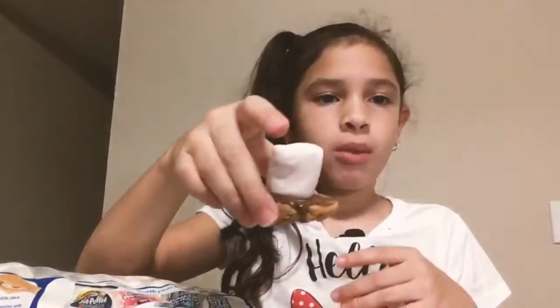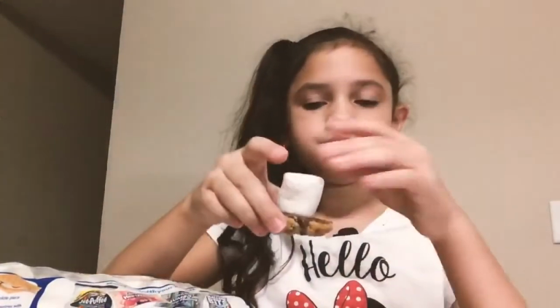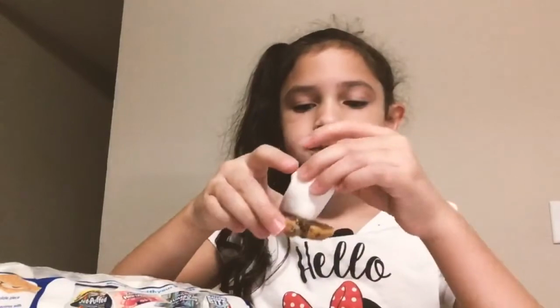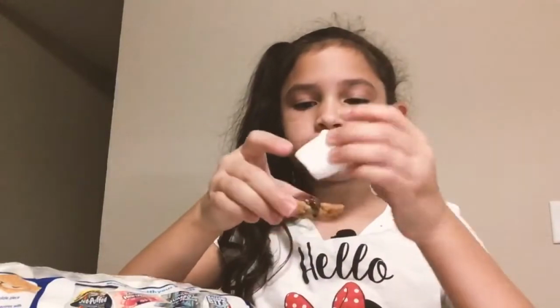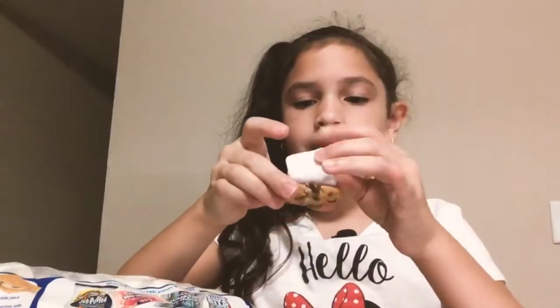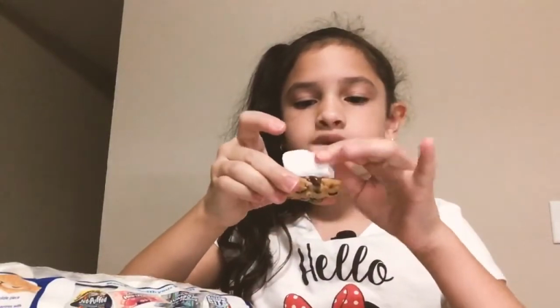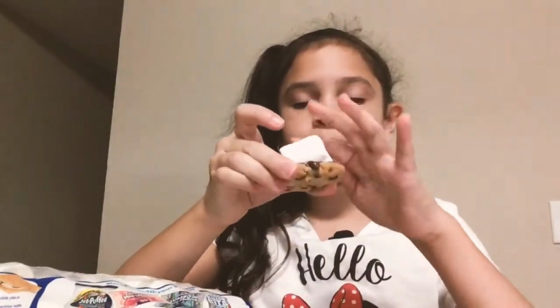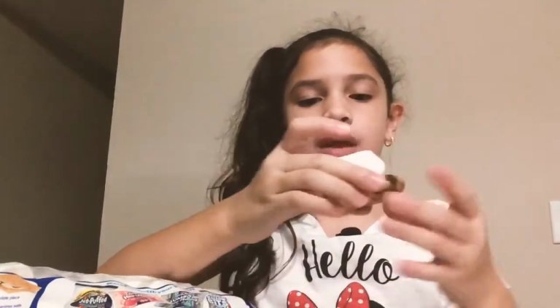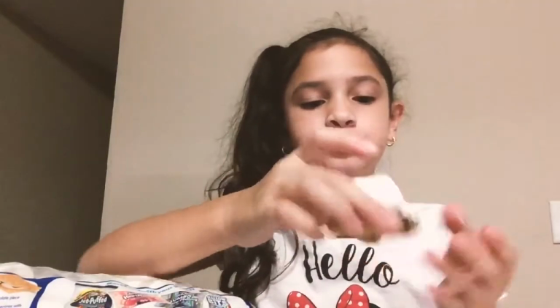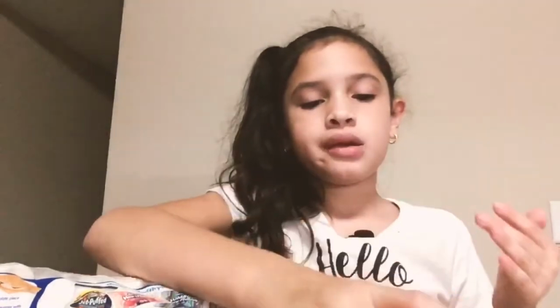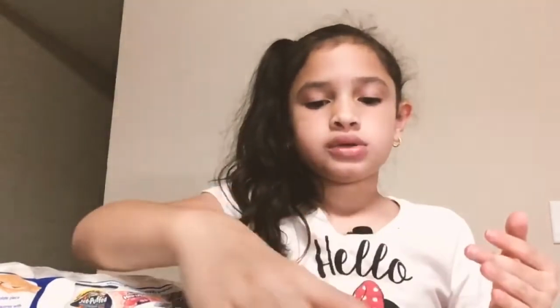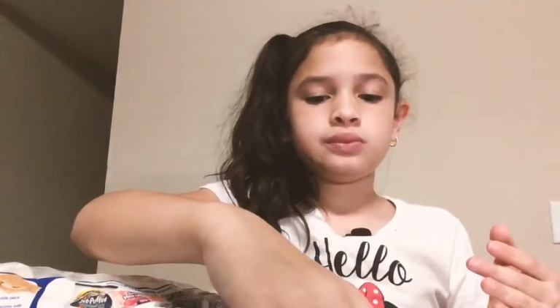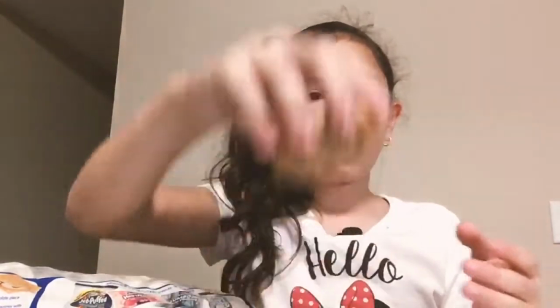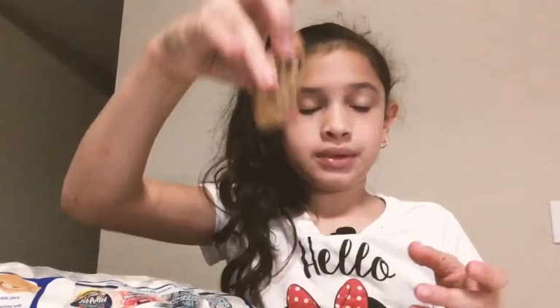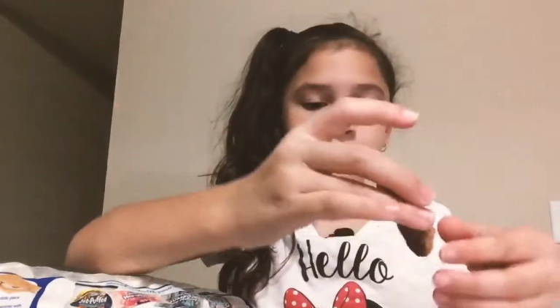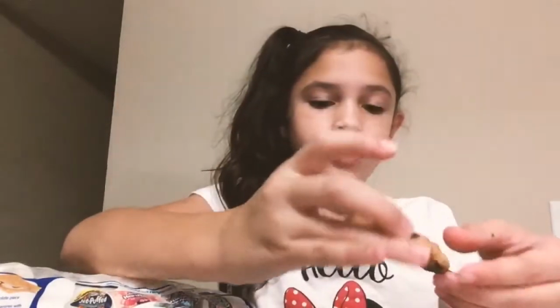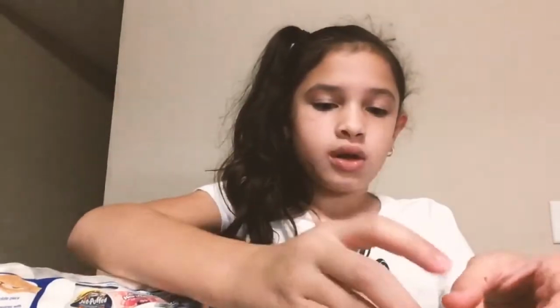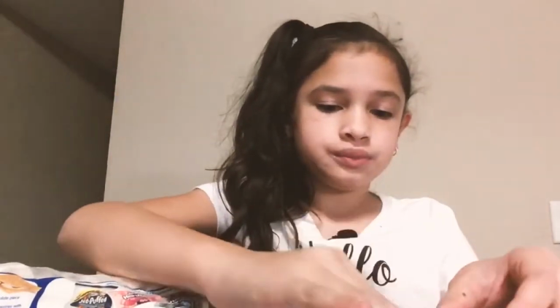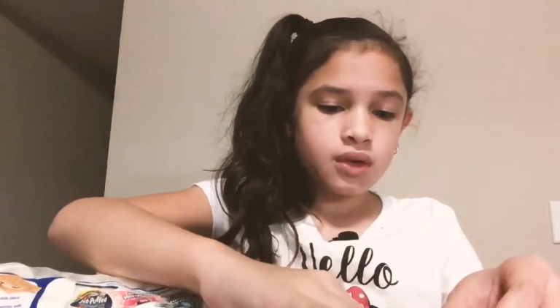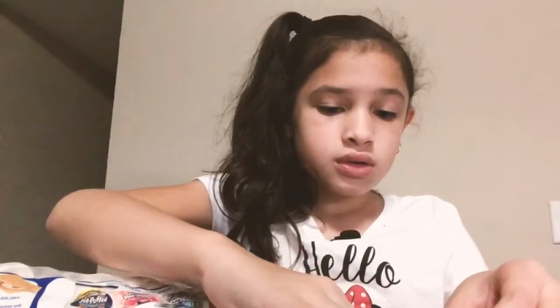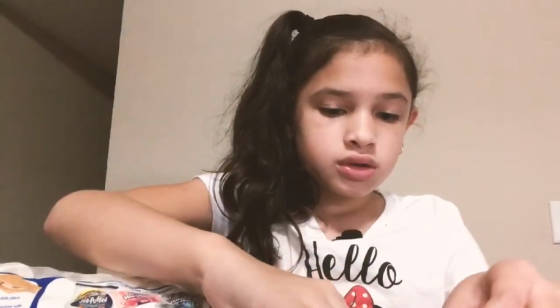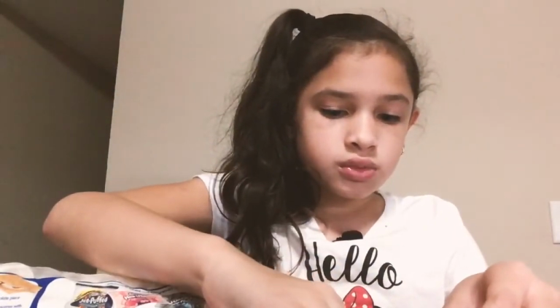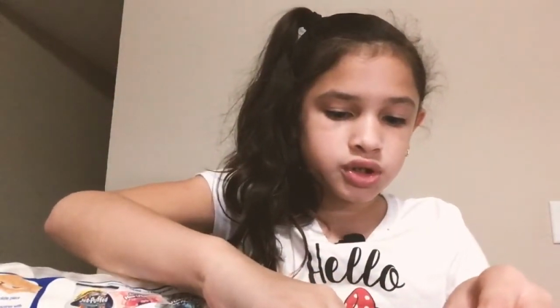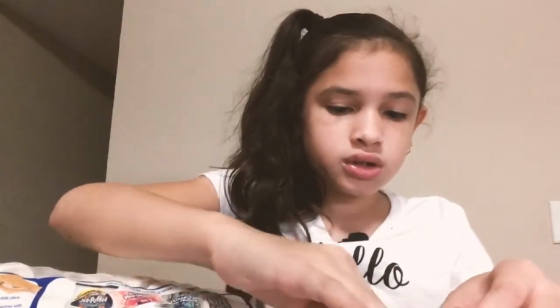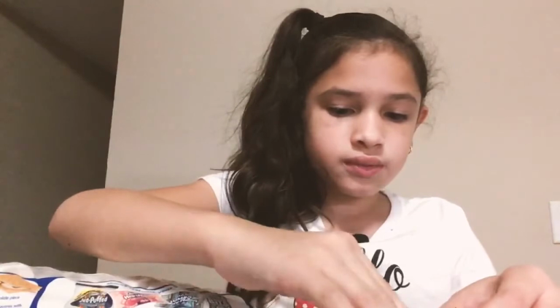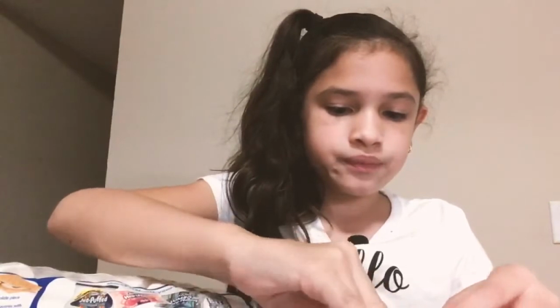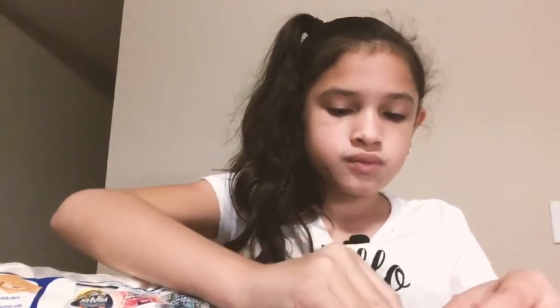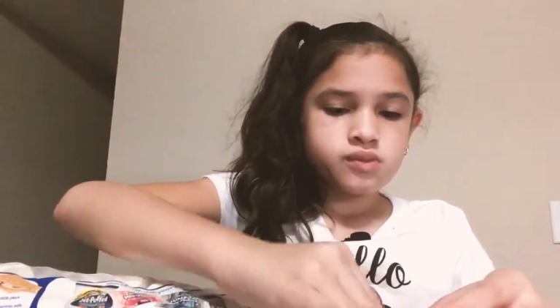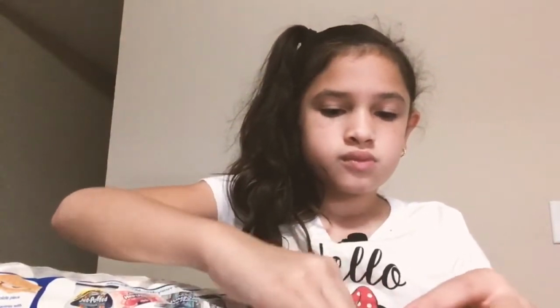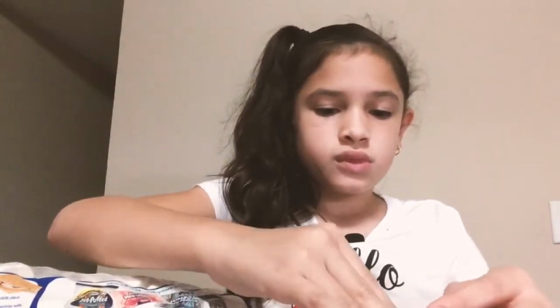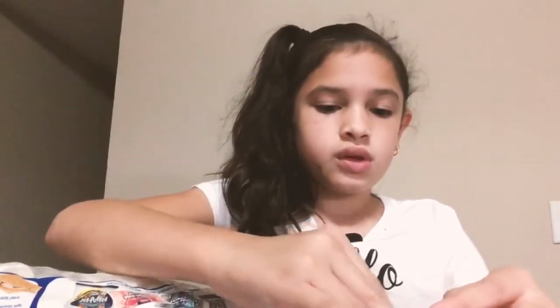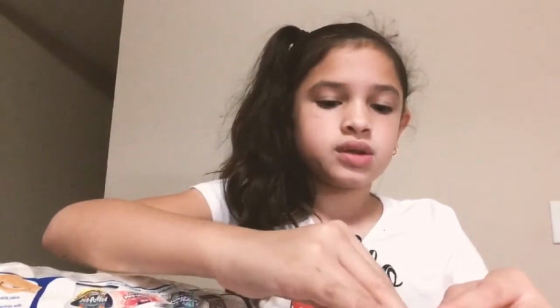Put it in. I have to put it sideways. Now I'm going to put the top on it. Squish it. It's breaking.